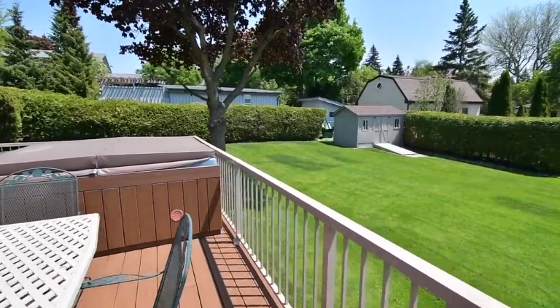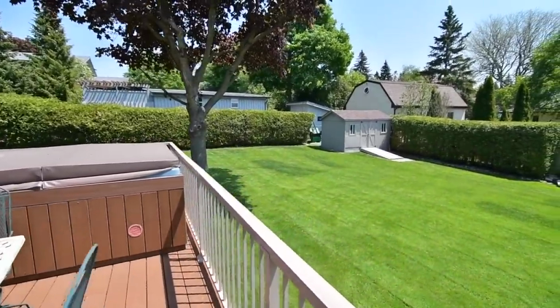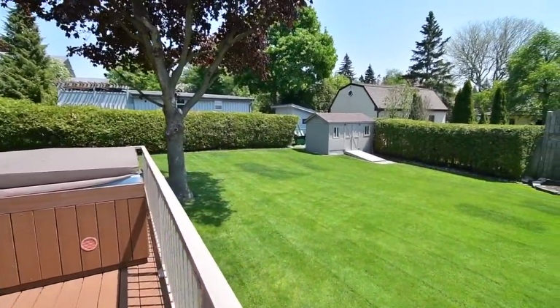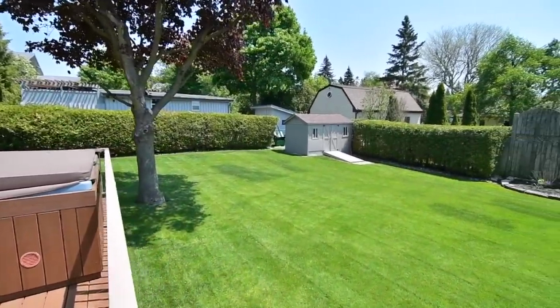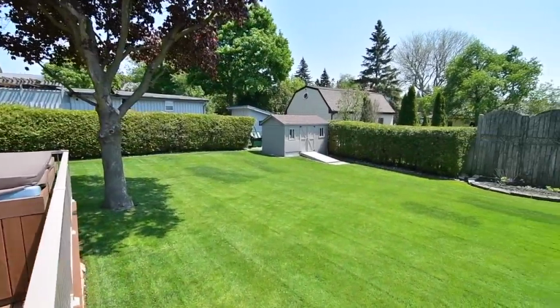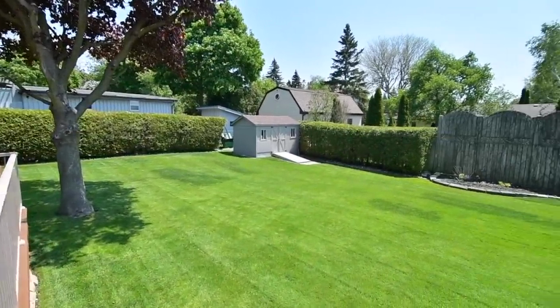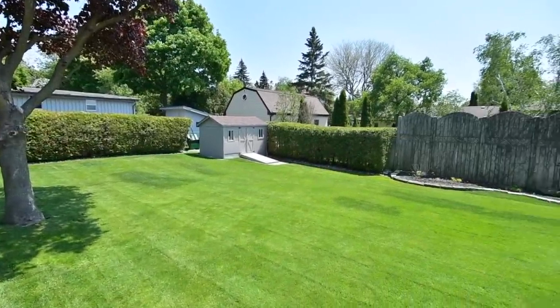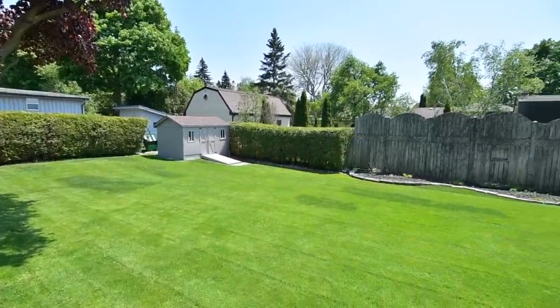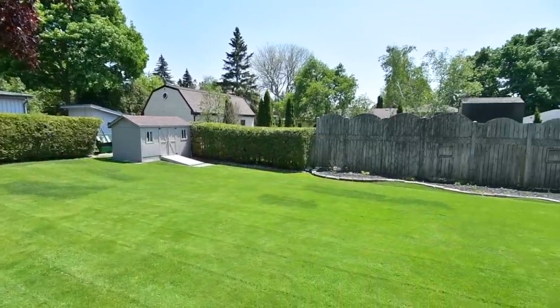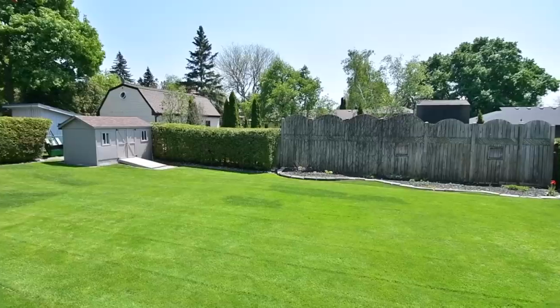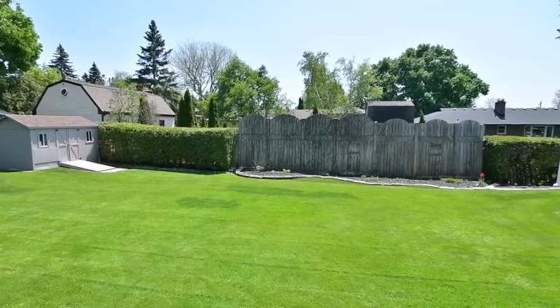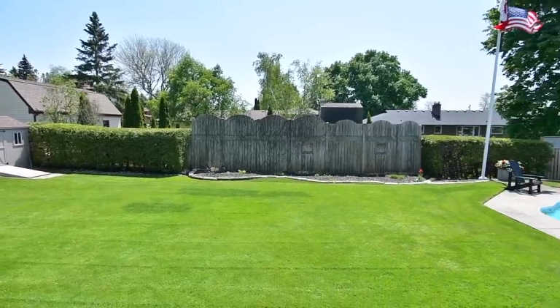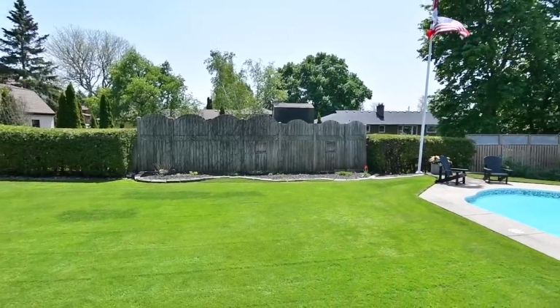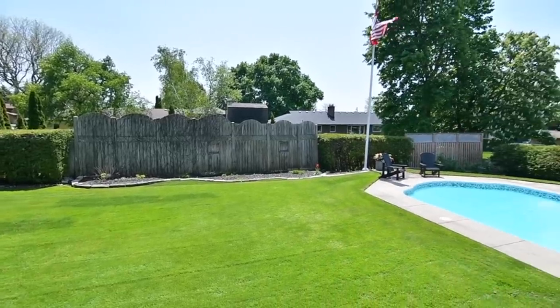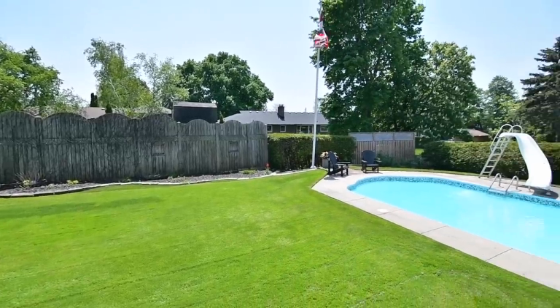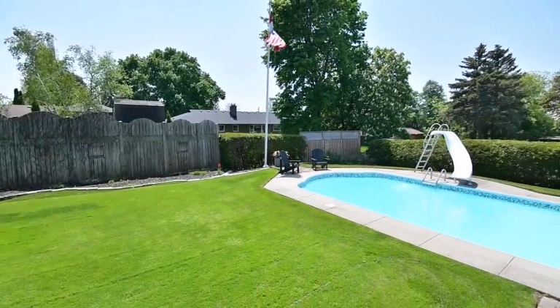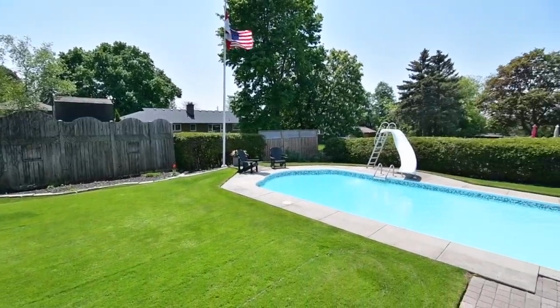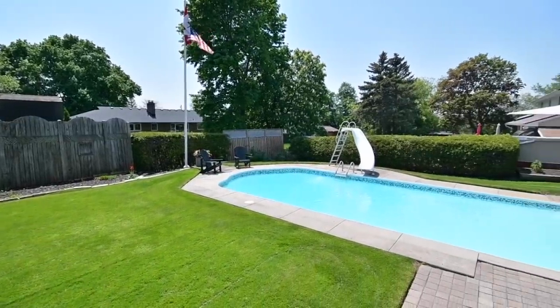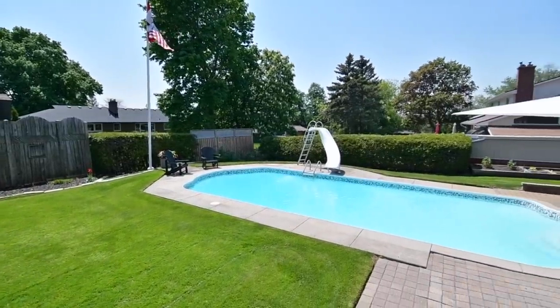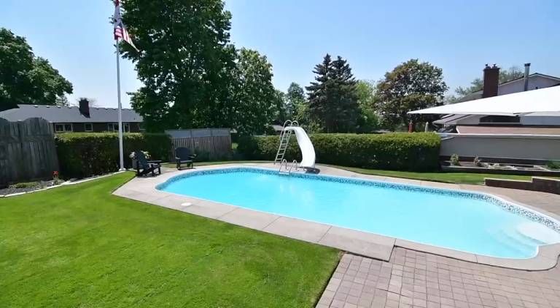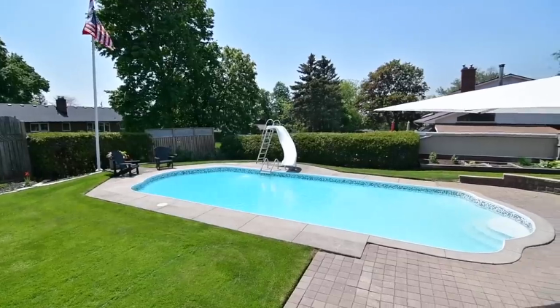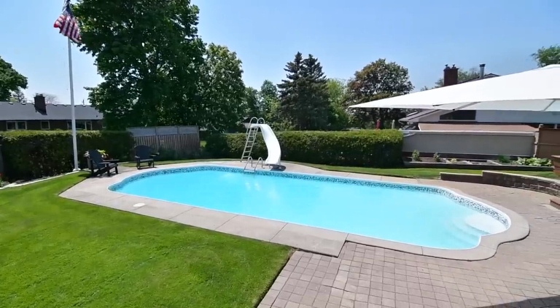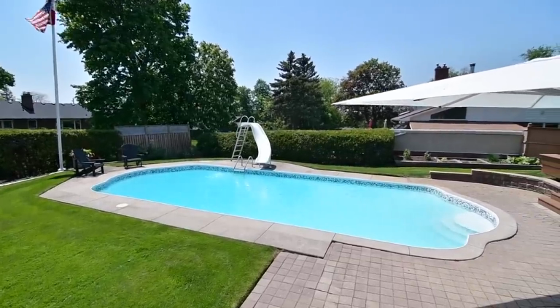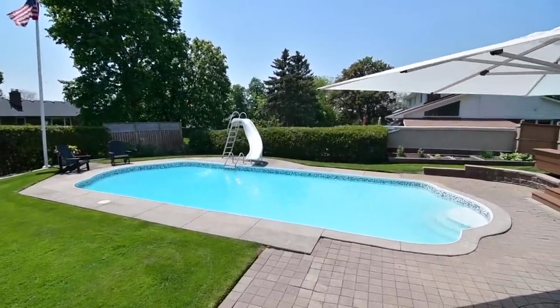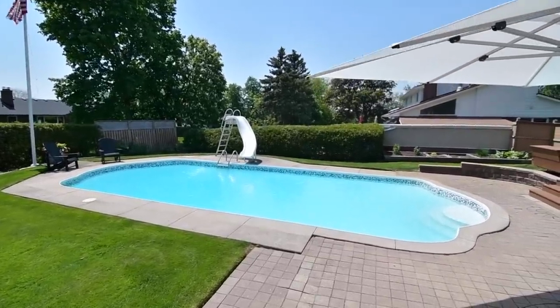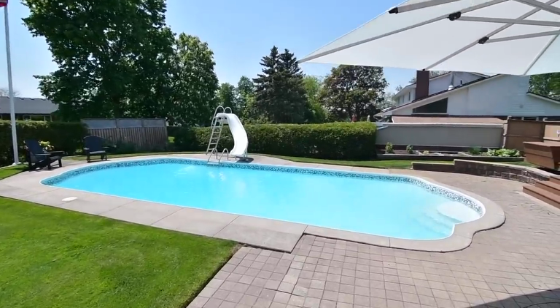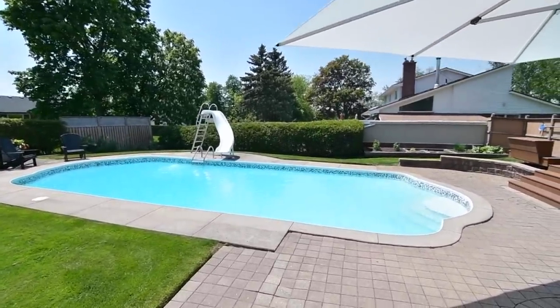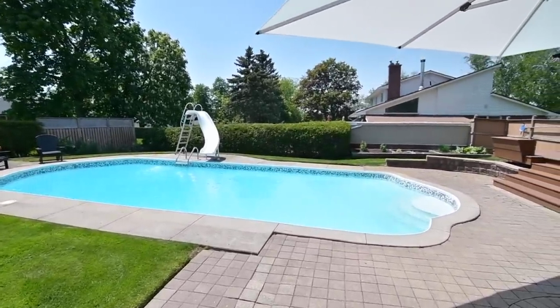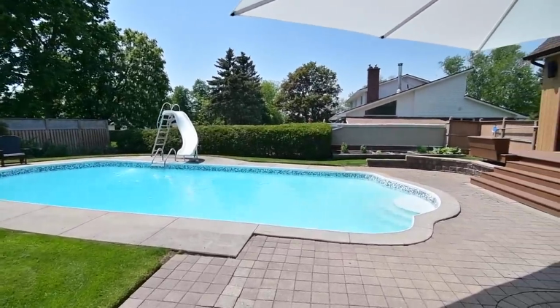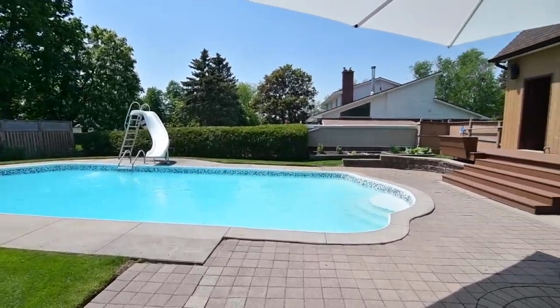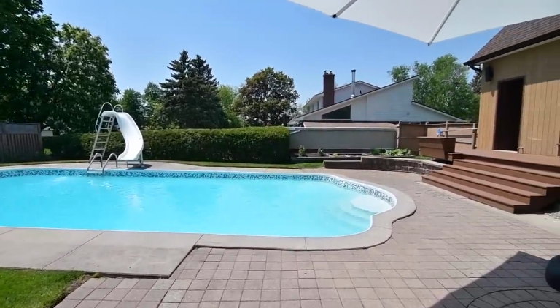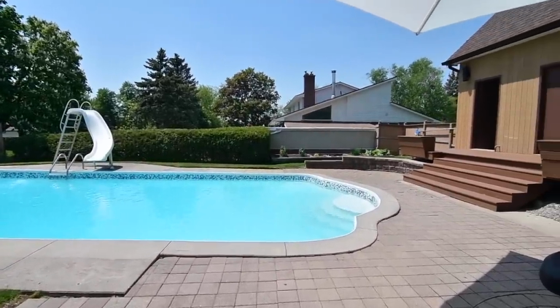The backyard has a south-facing exposure, gated access on both sides of the home, gardening beds, and change rooms off the deck, and includes a storage shed, all pool-related equipment, a gas line for a barbecue, and a retractable awning.